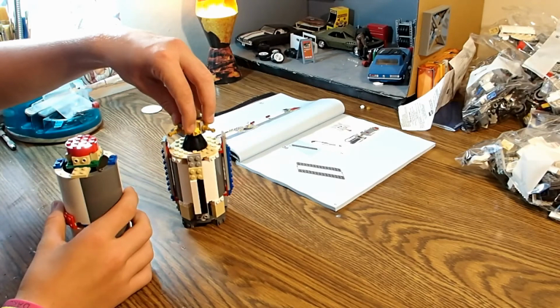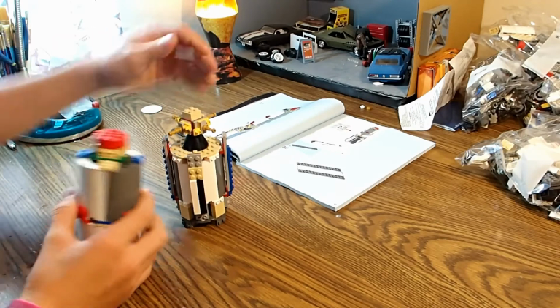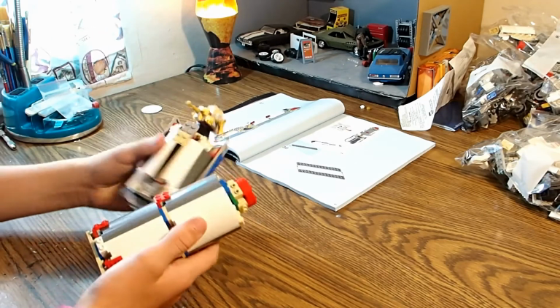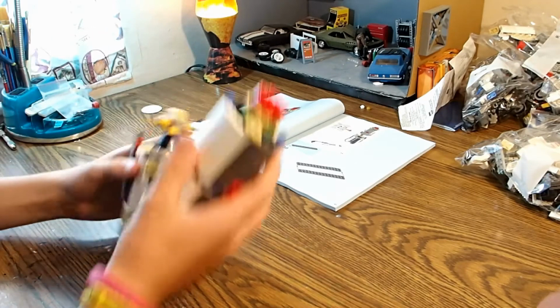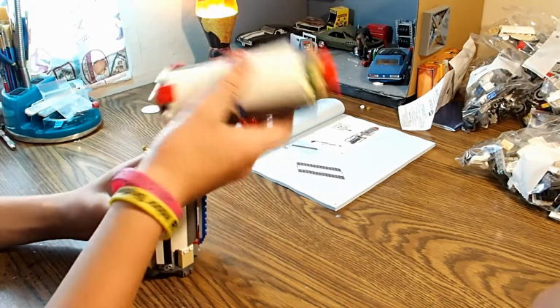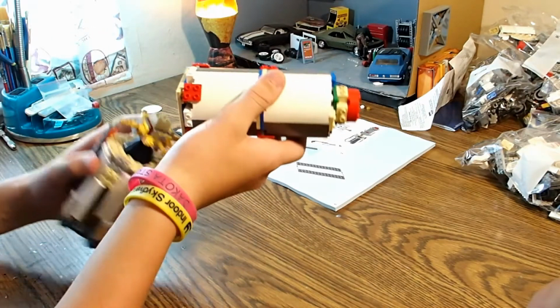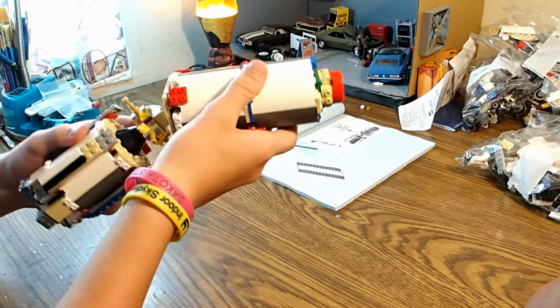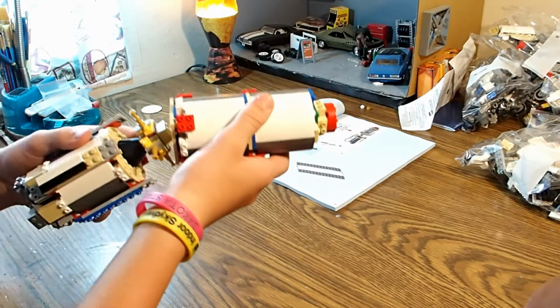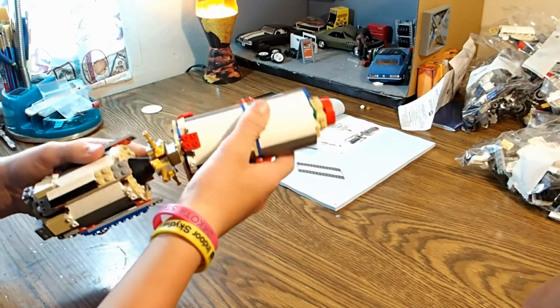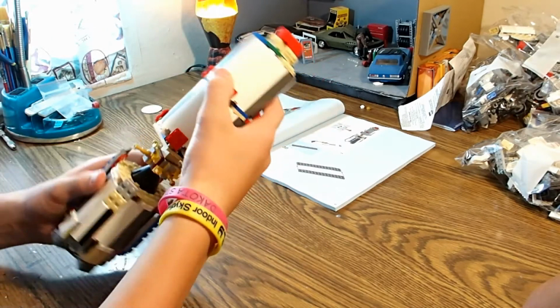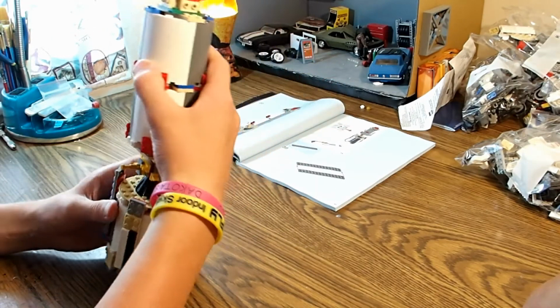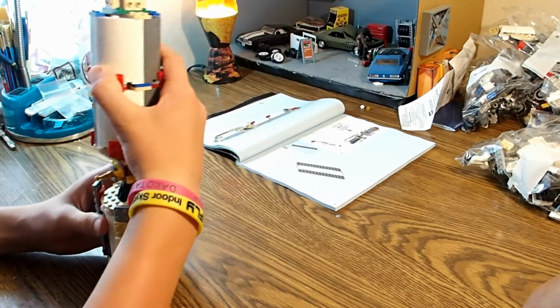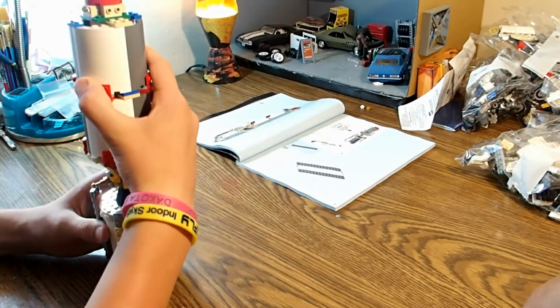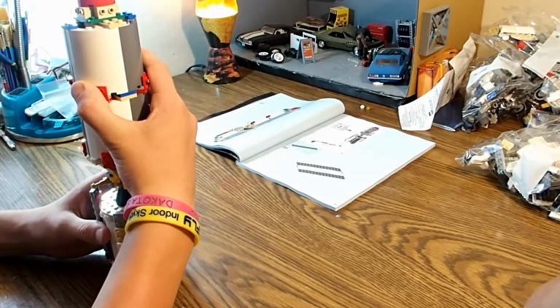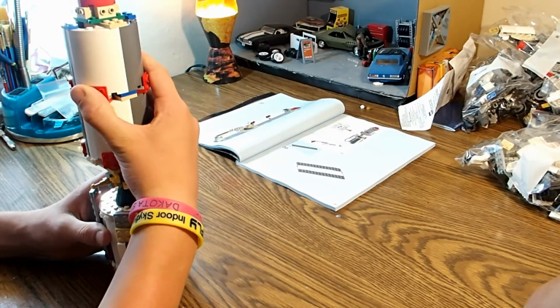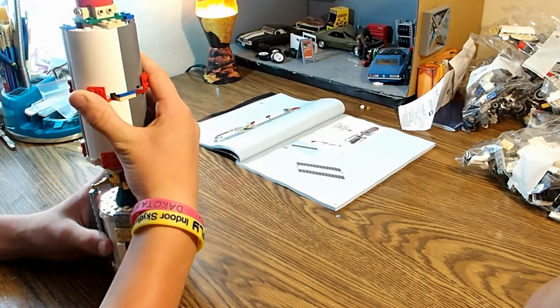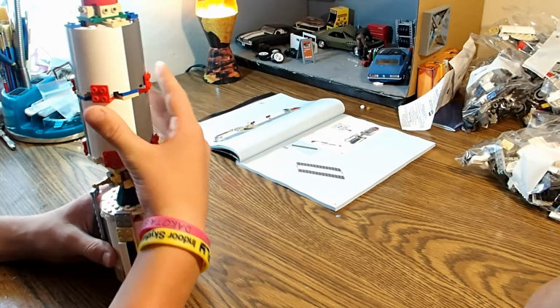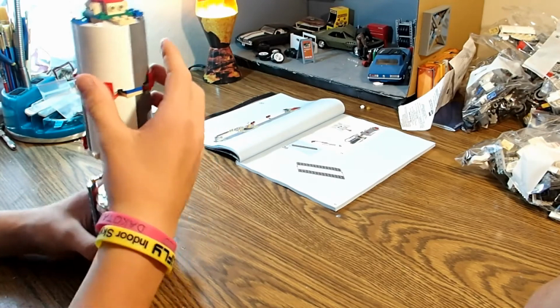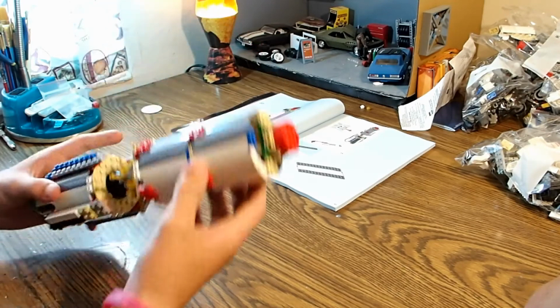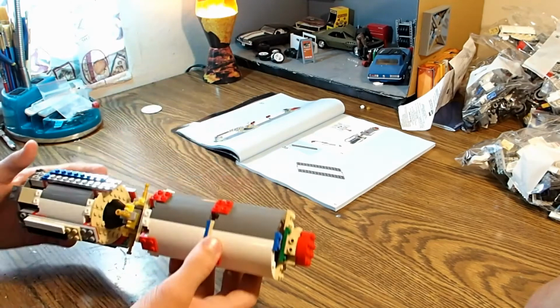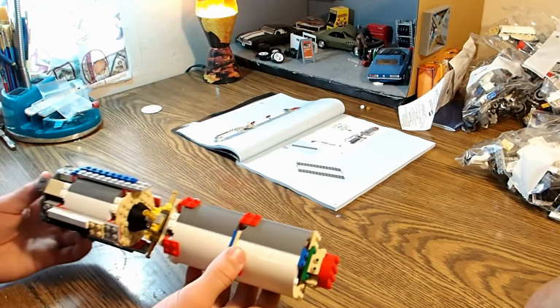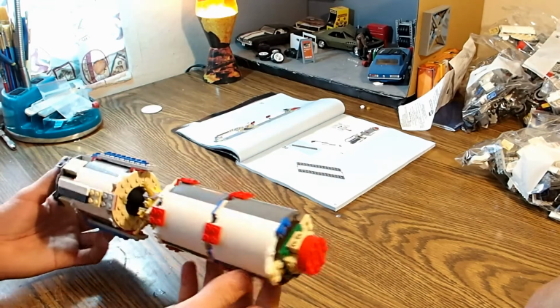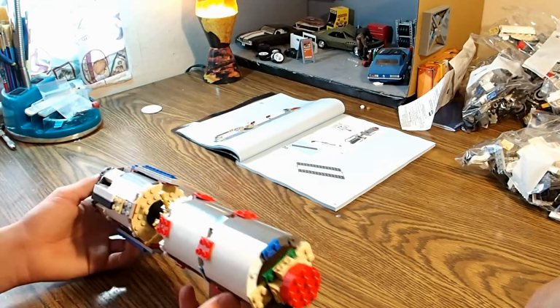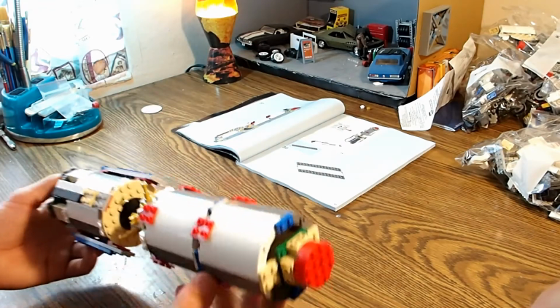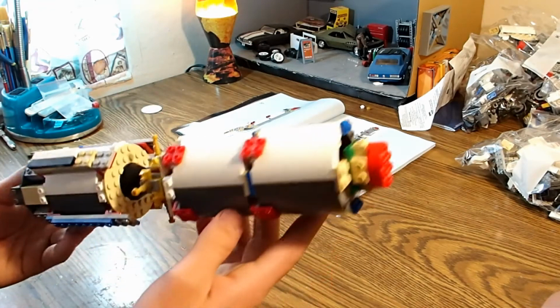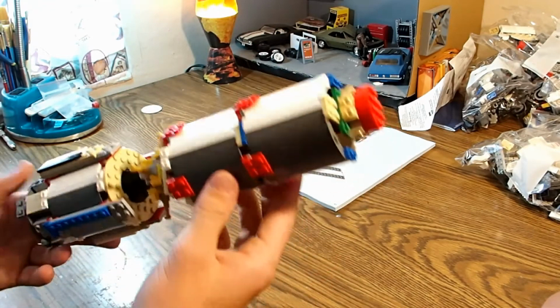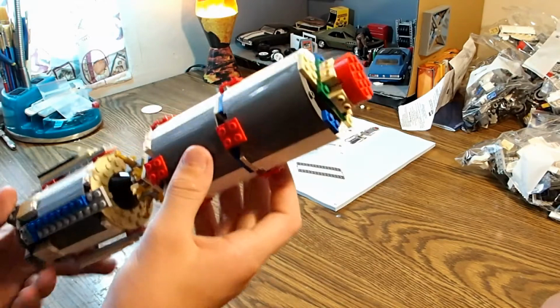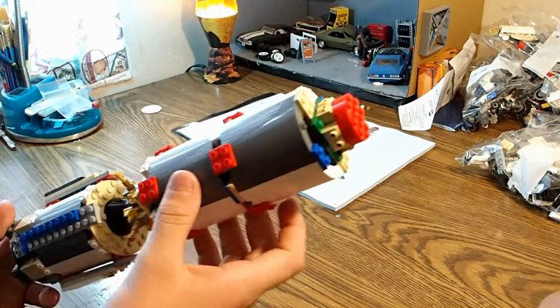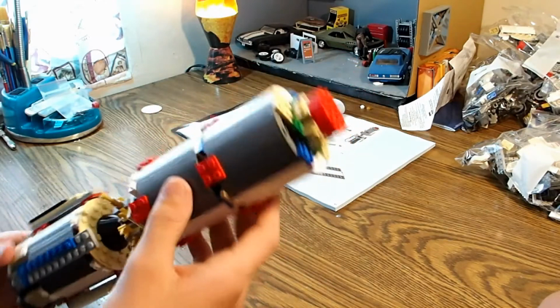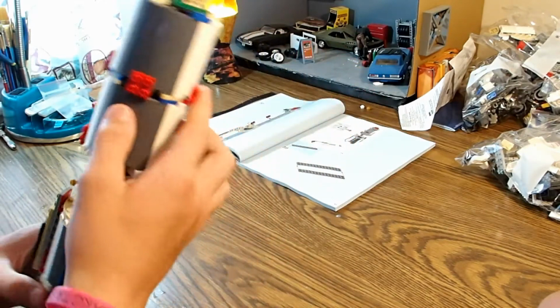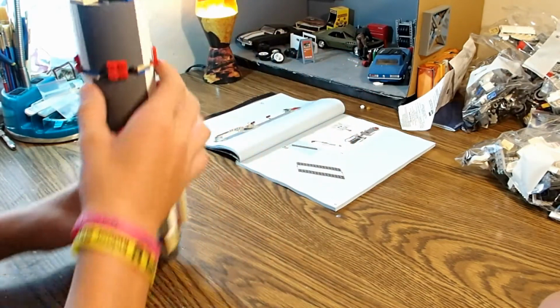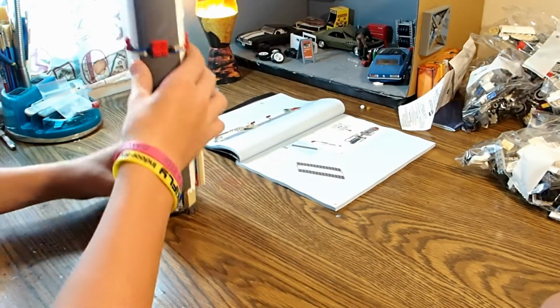We just finished the two inner parts of stage one. There it is. We just finished bag one. Now let's go to bag two.